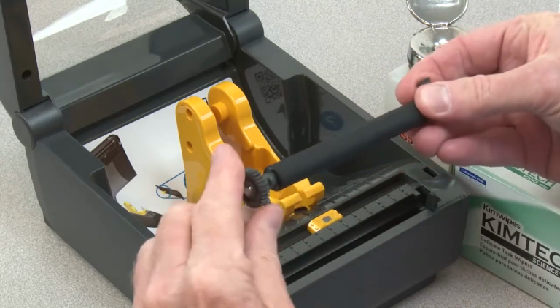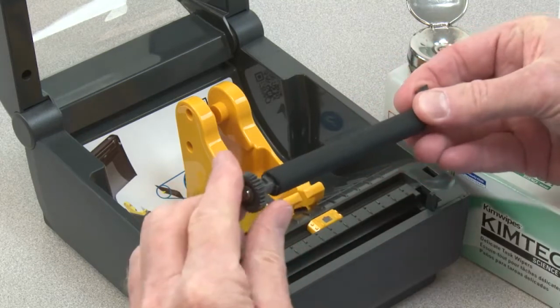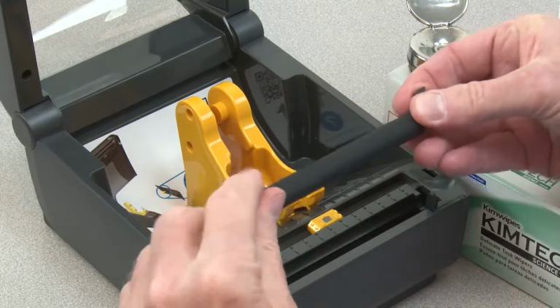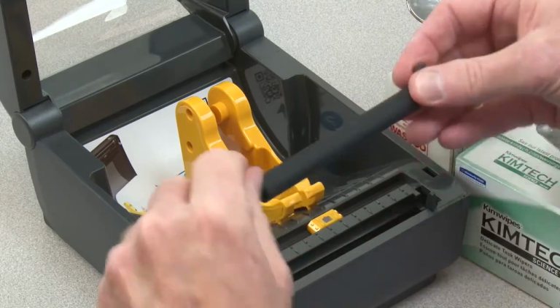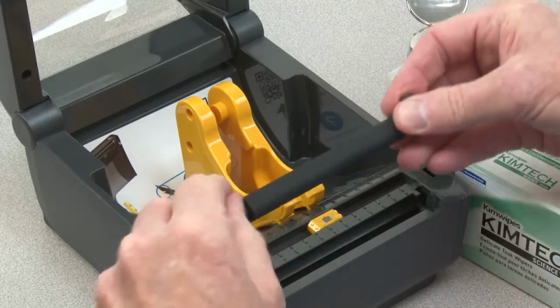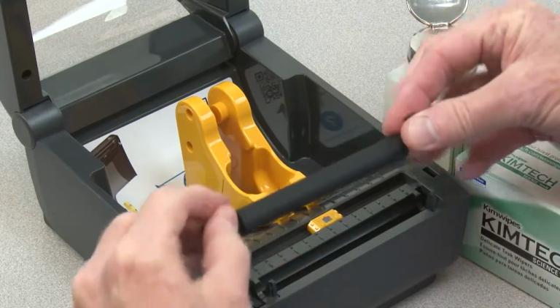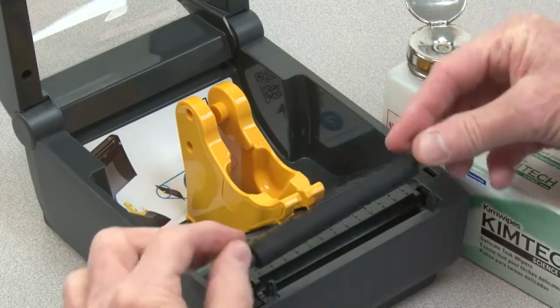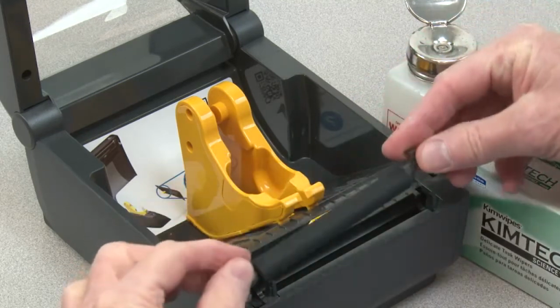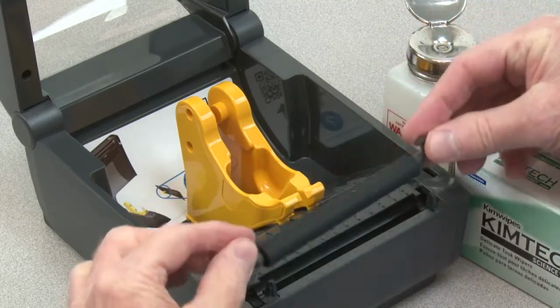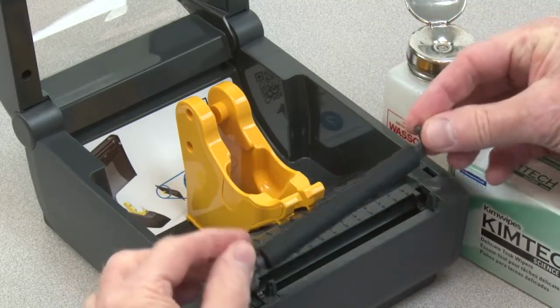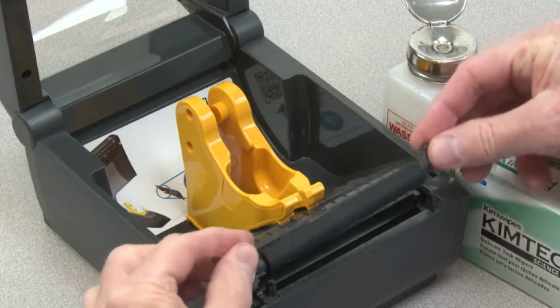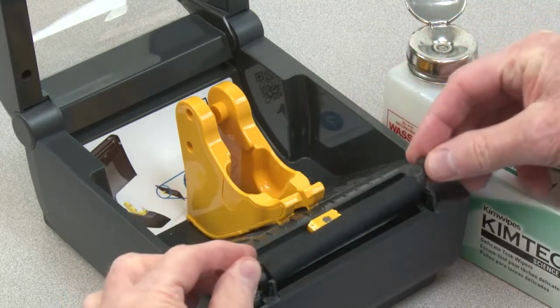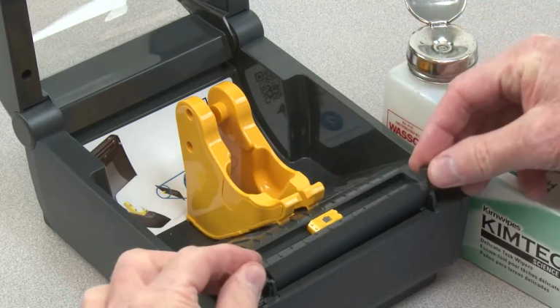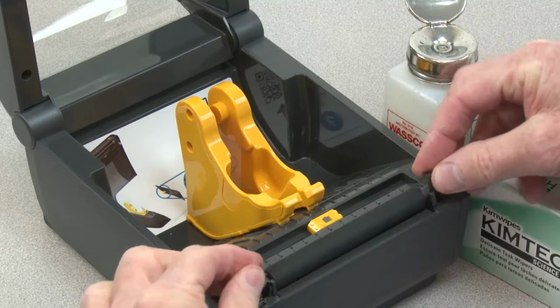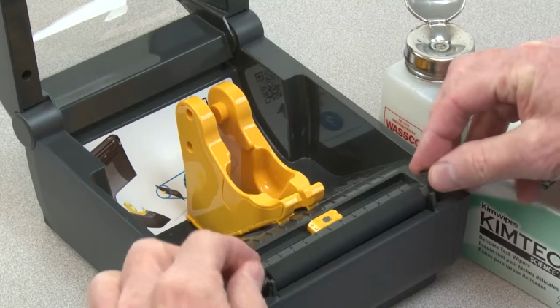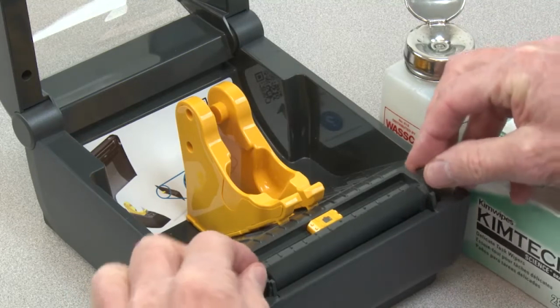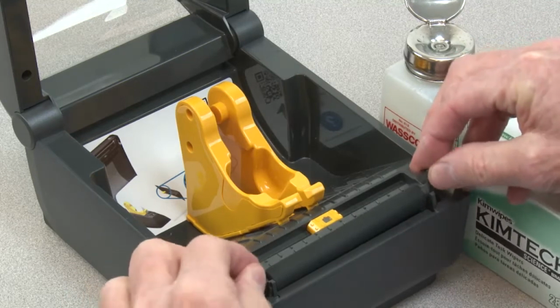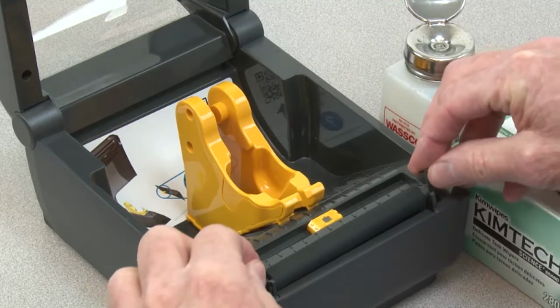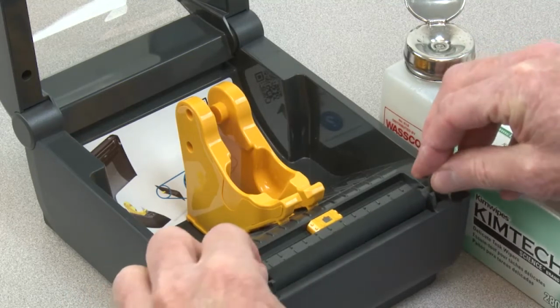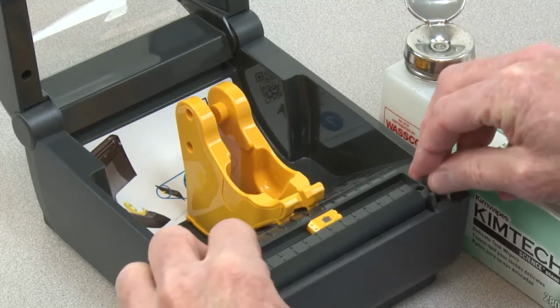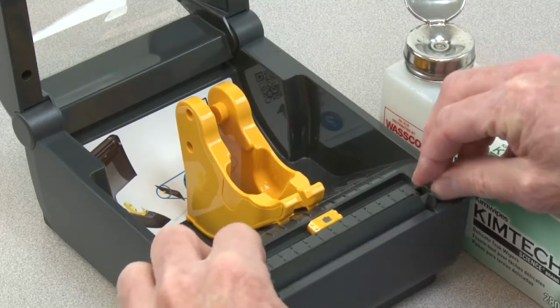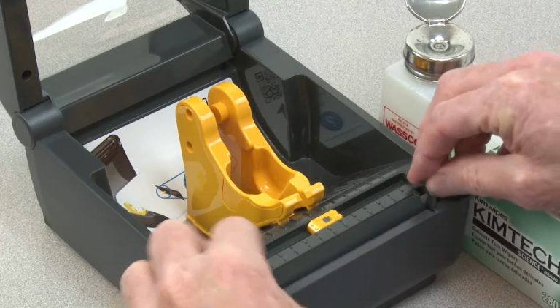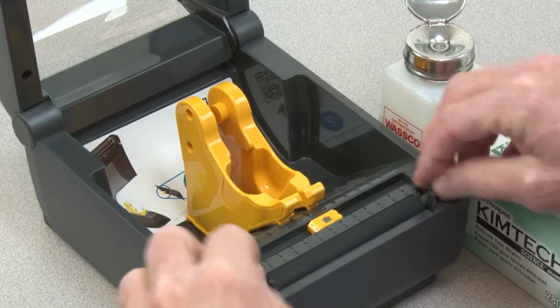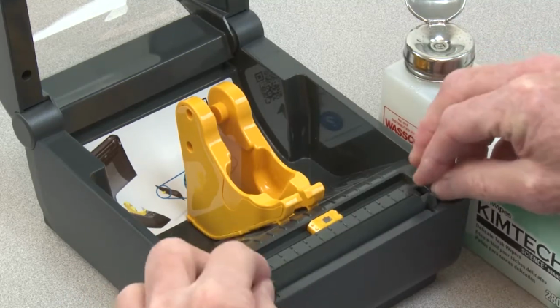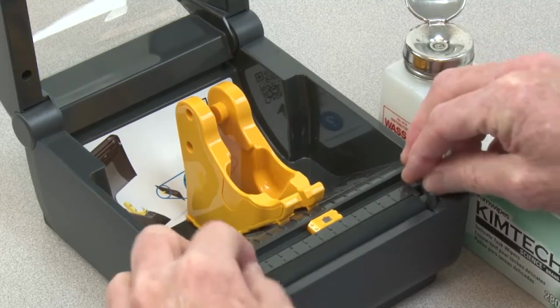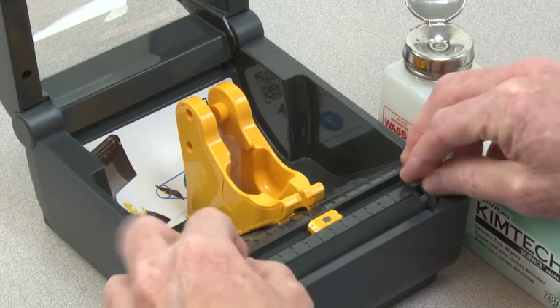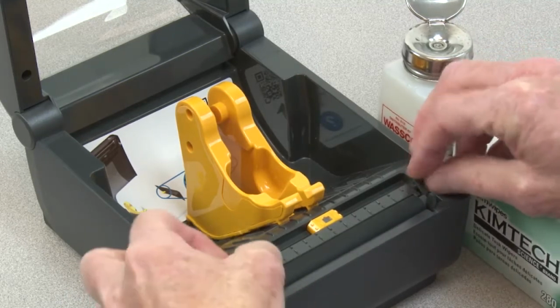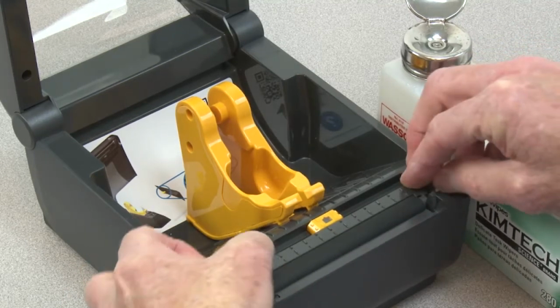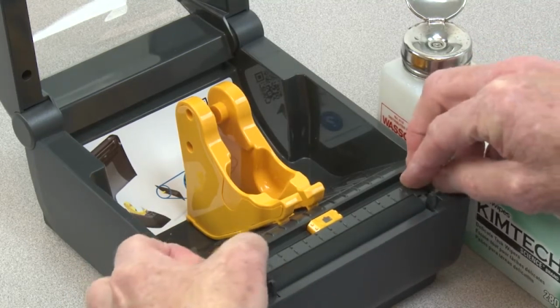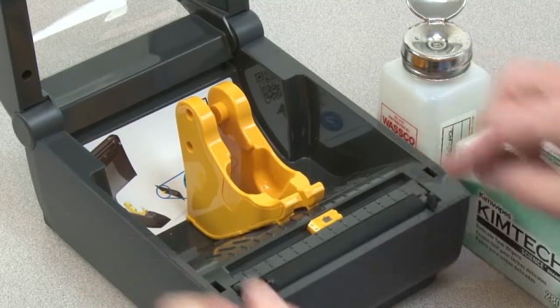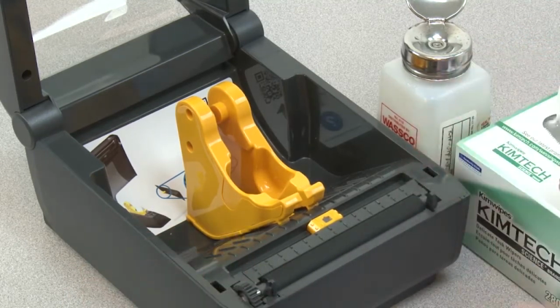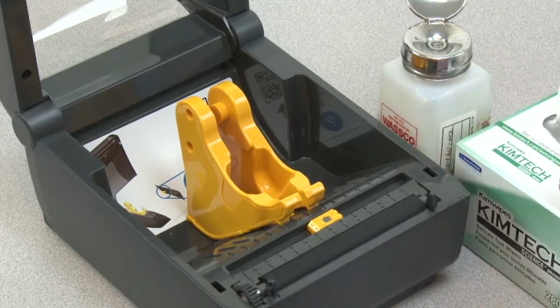While holding the retainers, drop the platen into the slot. Rotate each retainer down until it locks.